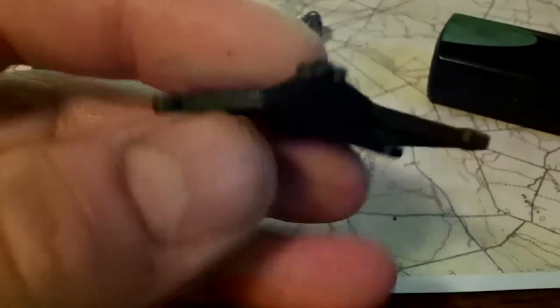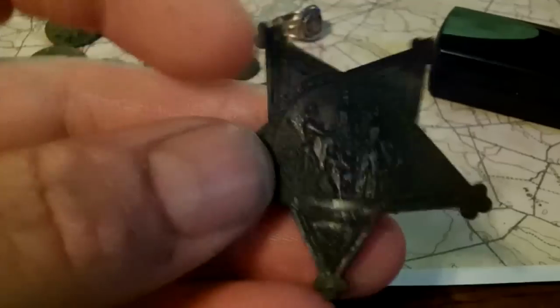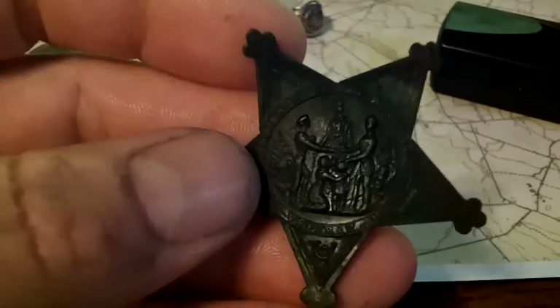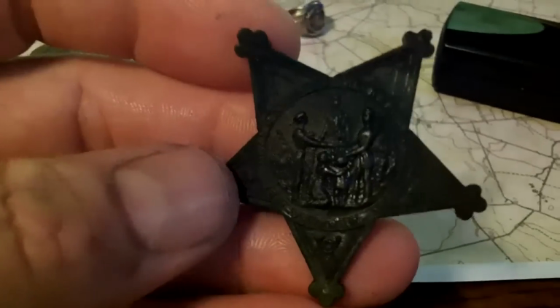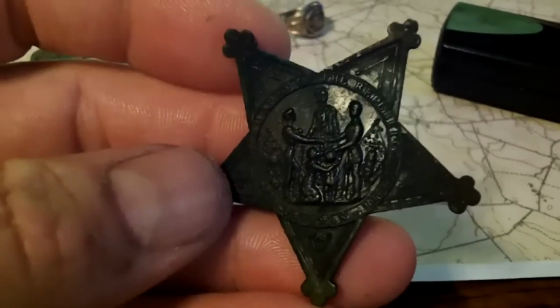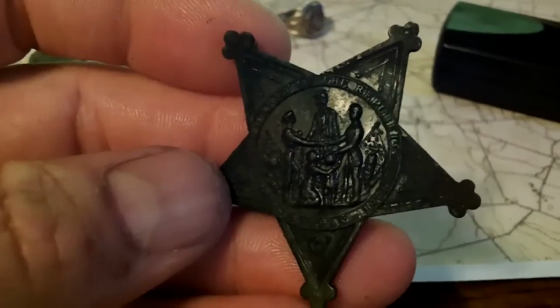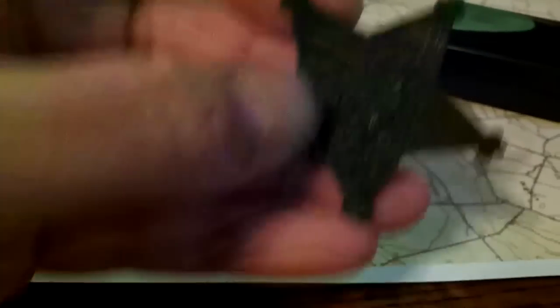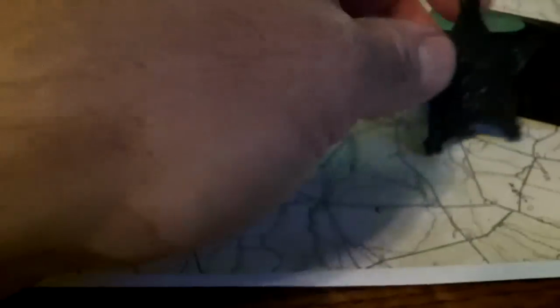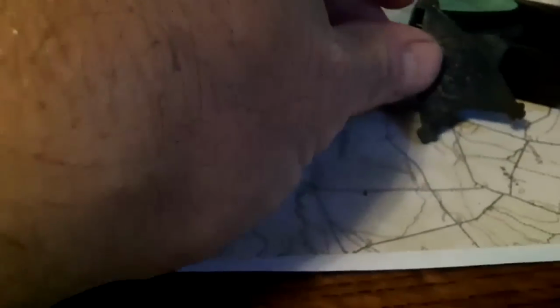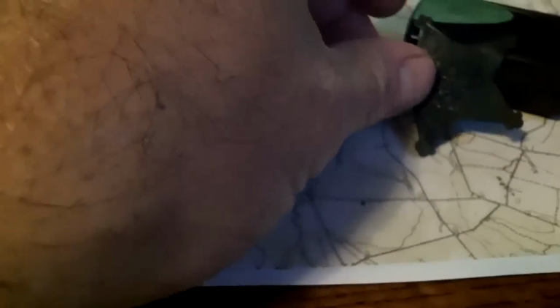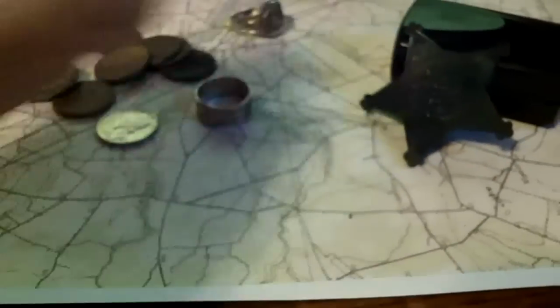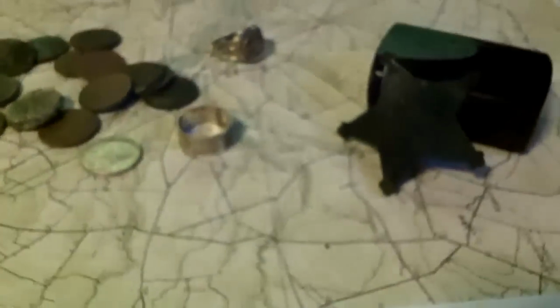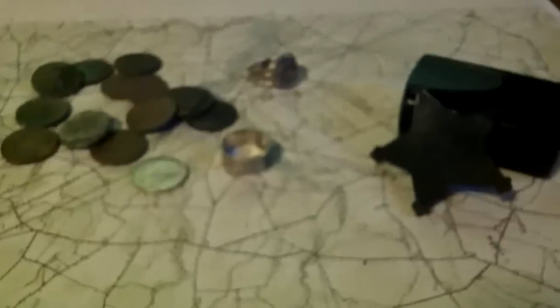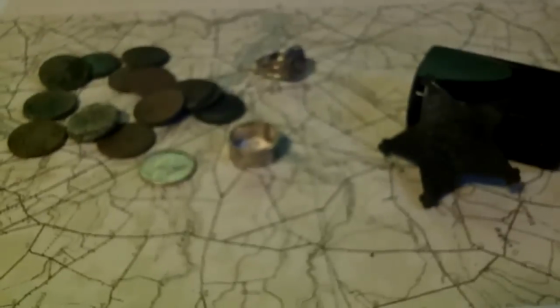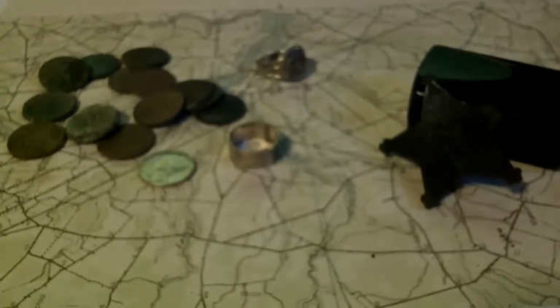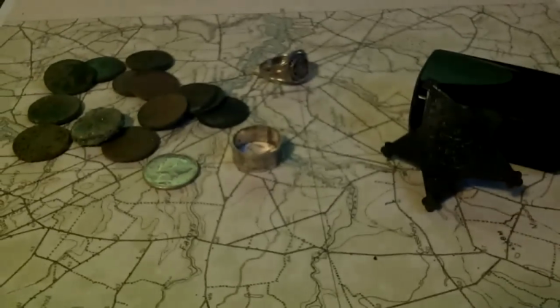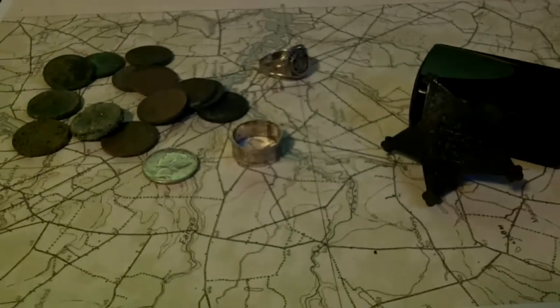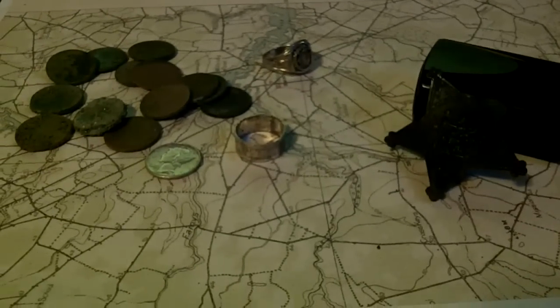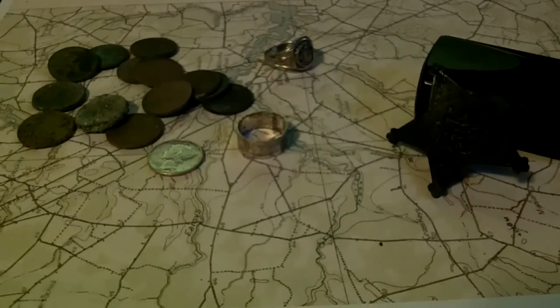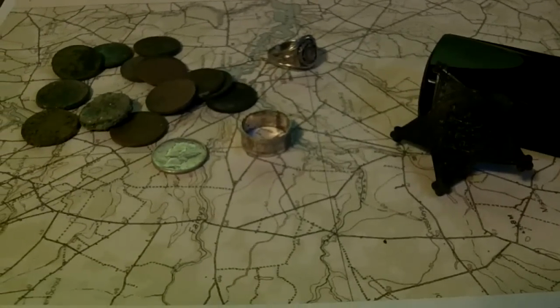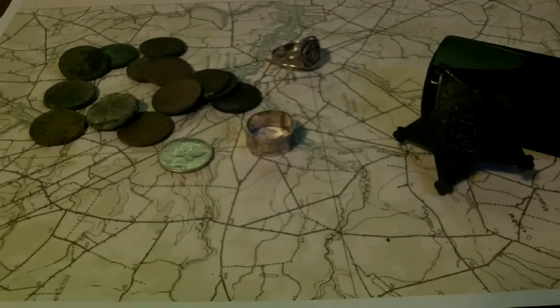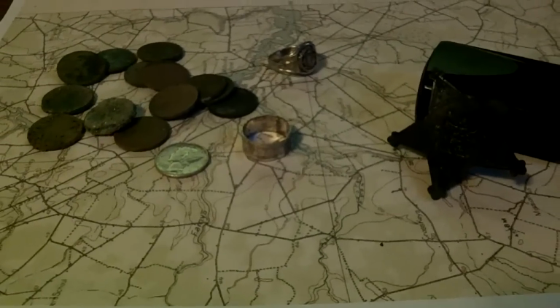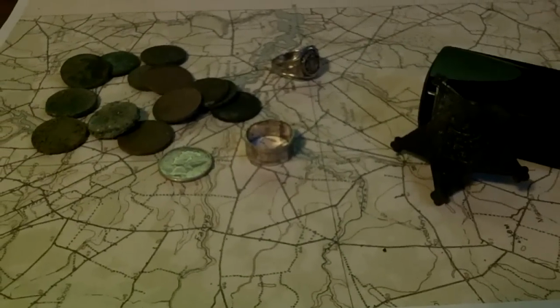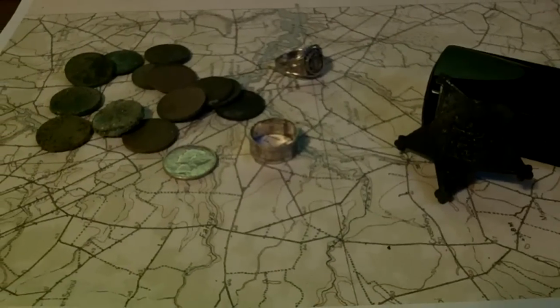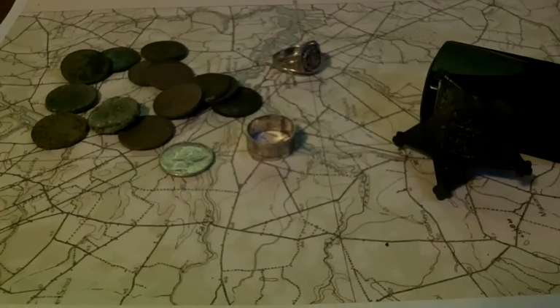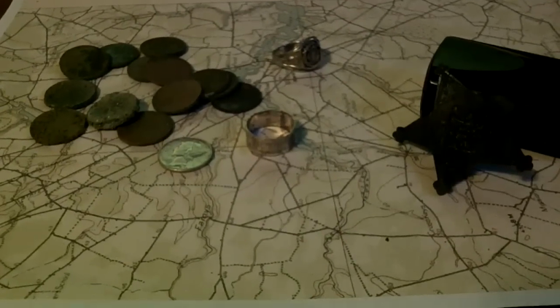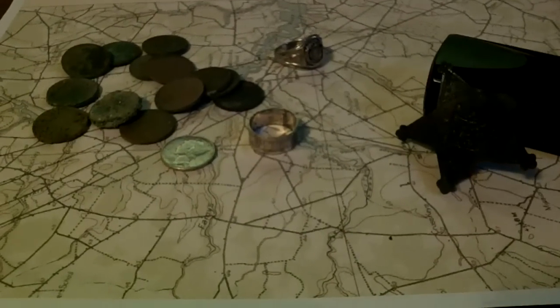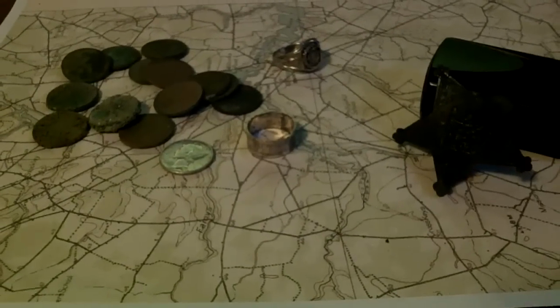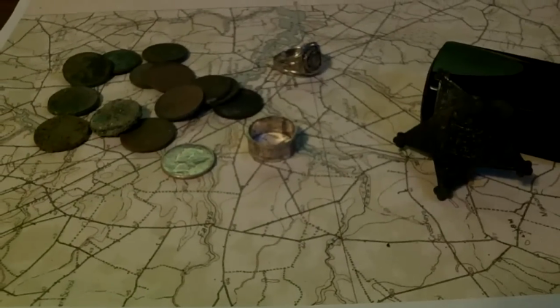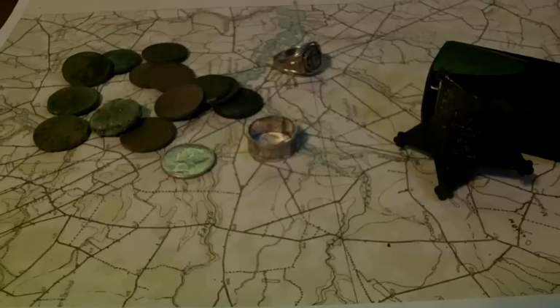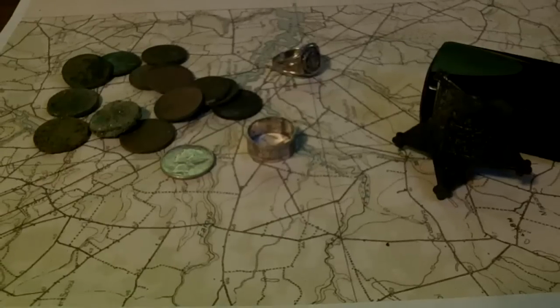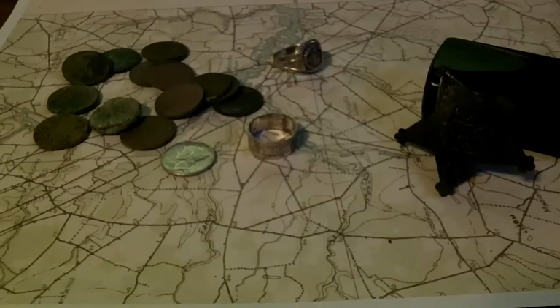I just thought I'd do a quick wrap-up and show you guys what I found. This is over three separate hunts at the same place, and all in all a real good hunt. Hope you guys enjoyed it — thanks for watching, bye.